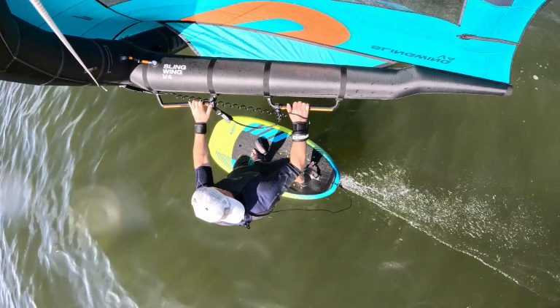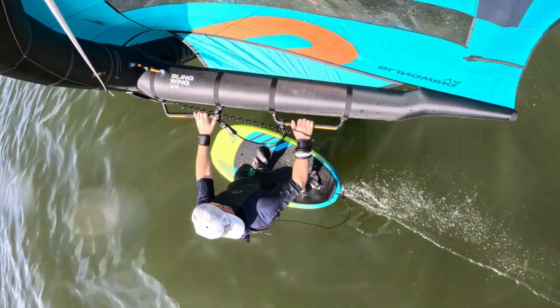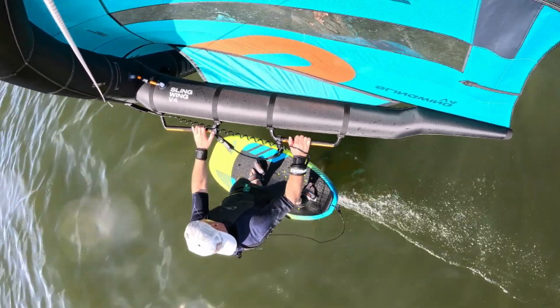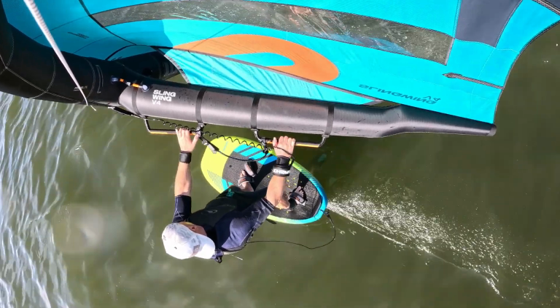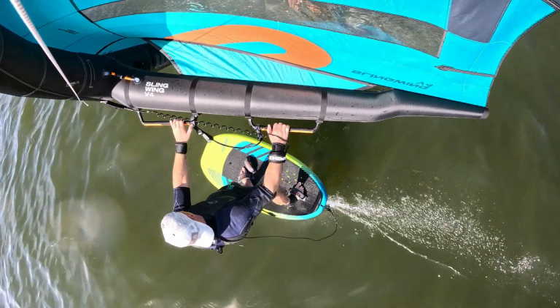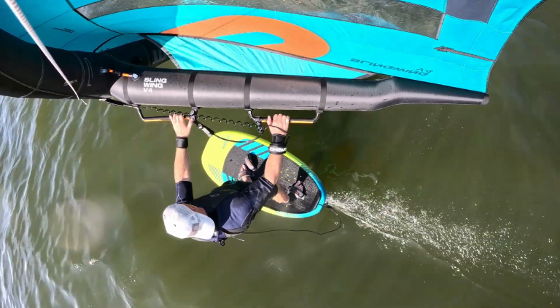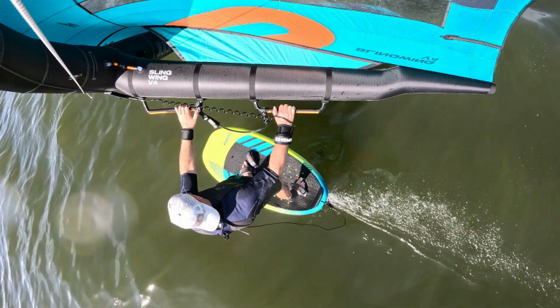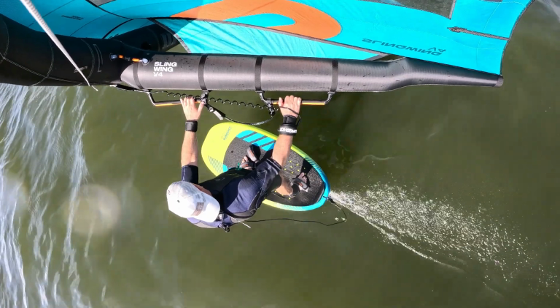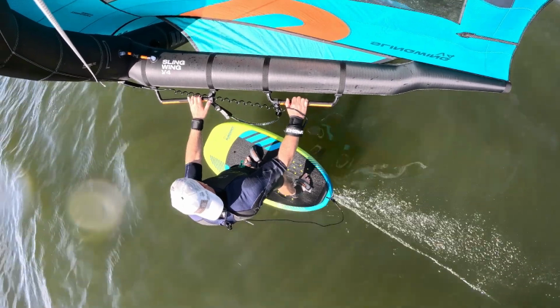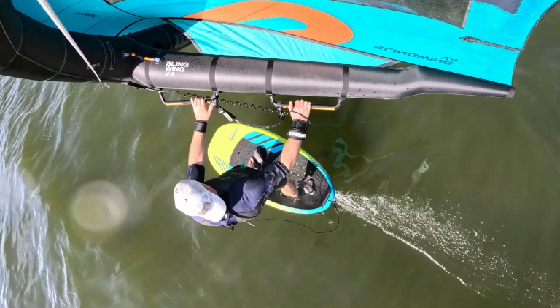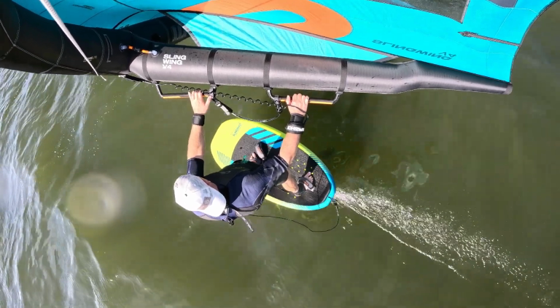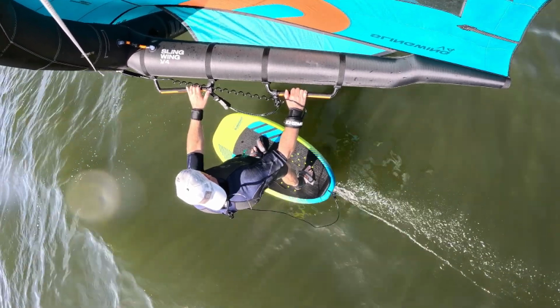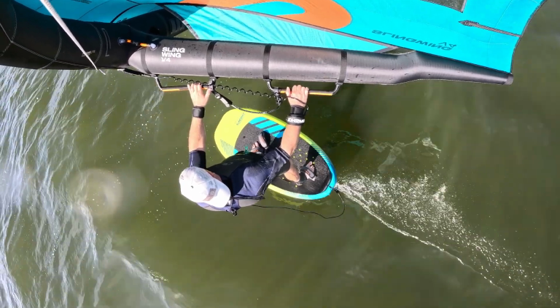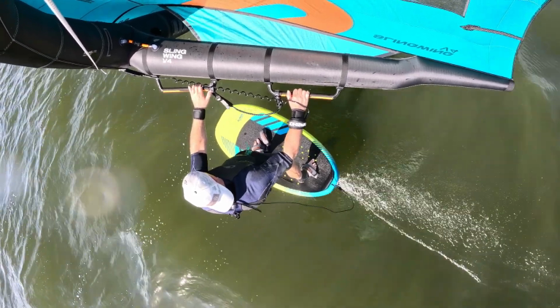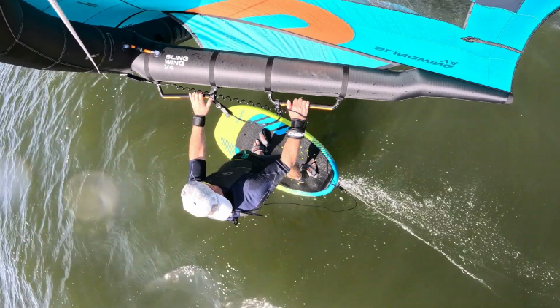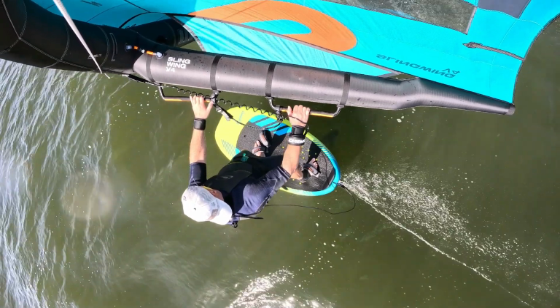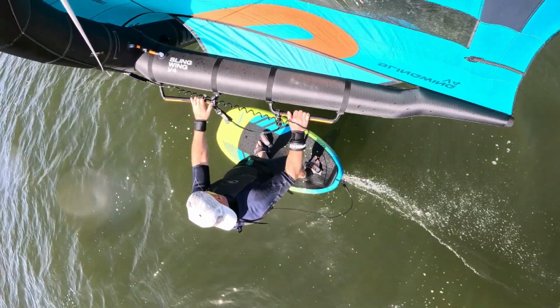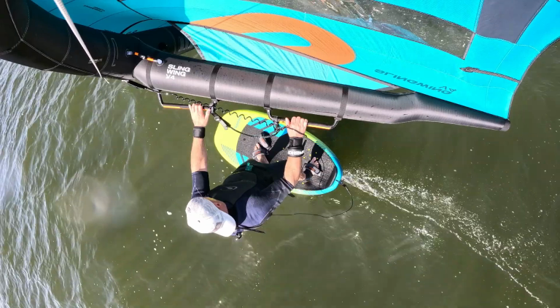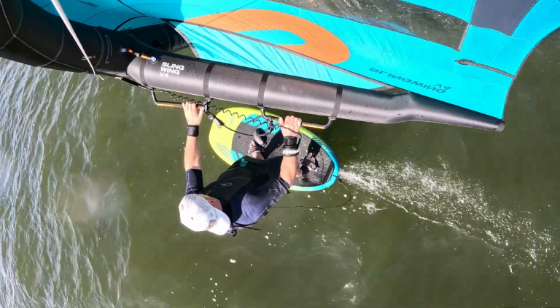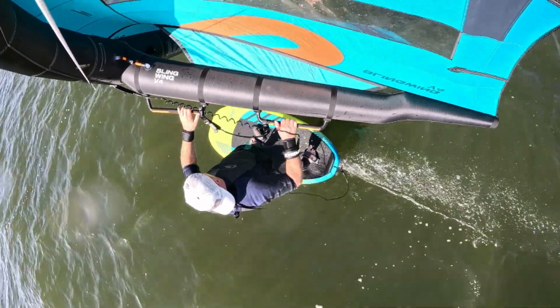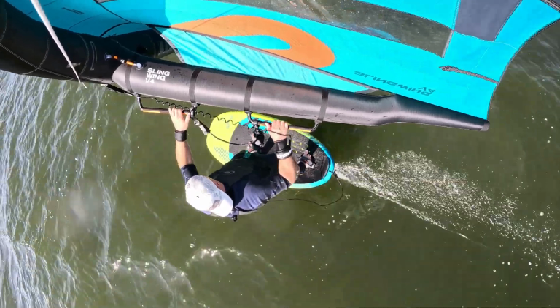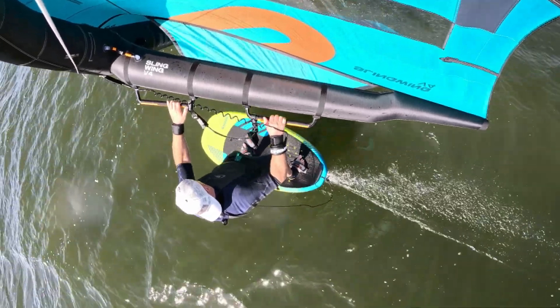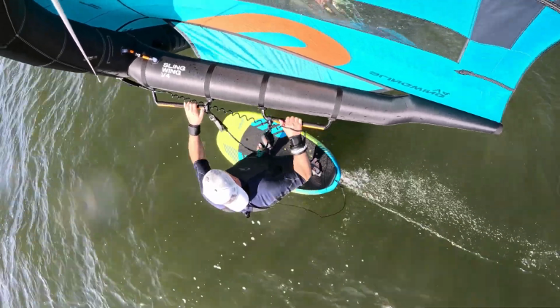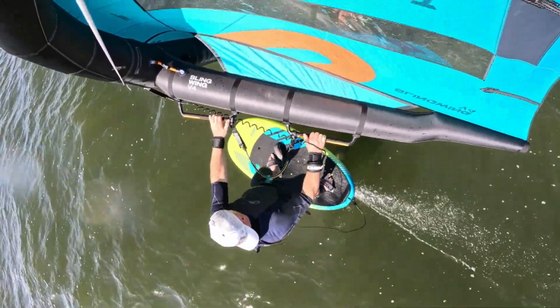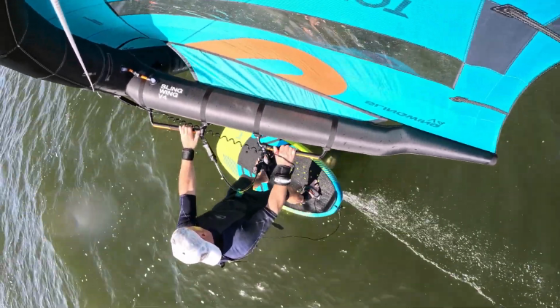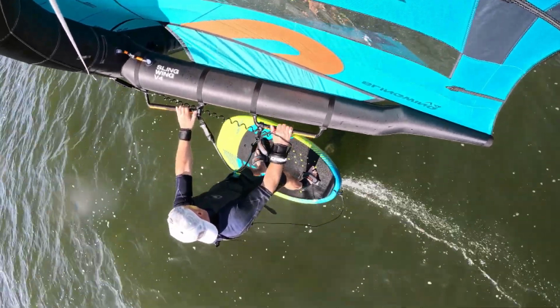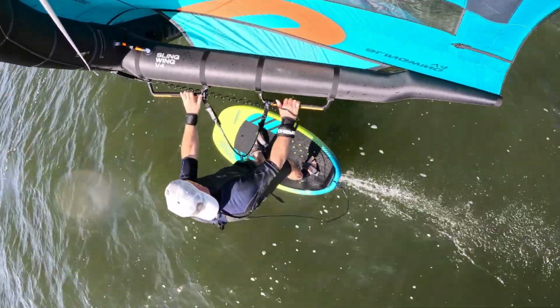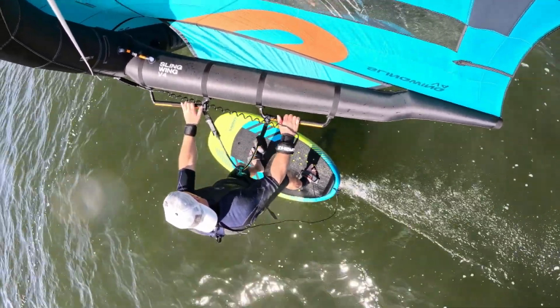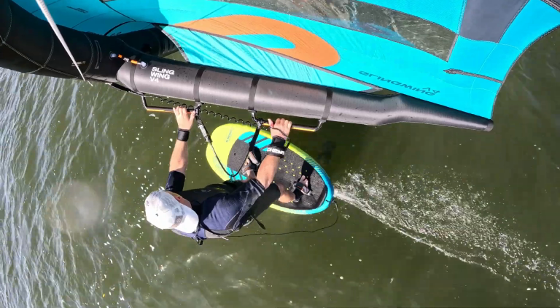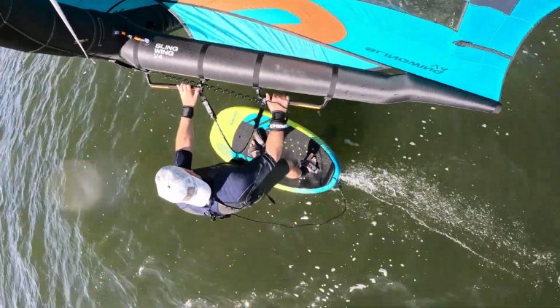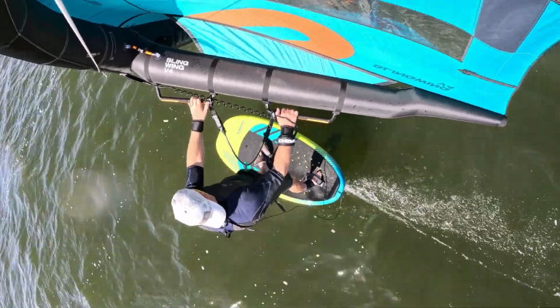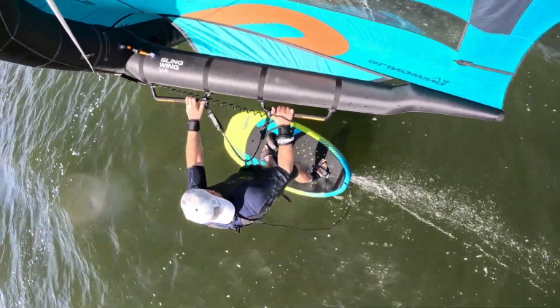If you do hit a gust, you'll see that trailing edge just kind of loosen up on you. Right here I'm actually going through a very glassy section with hardly any power, and you can see I just keep gliding, just keep moving along.